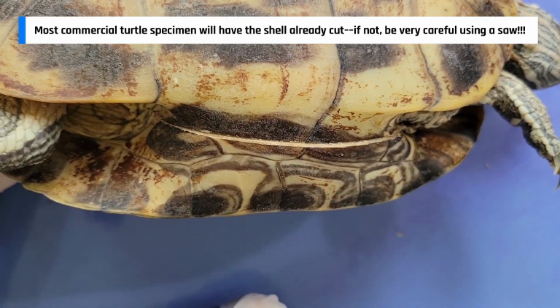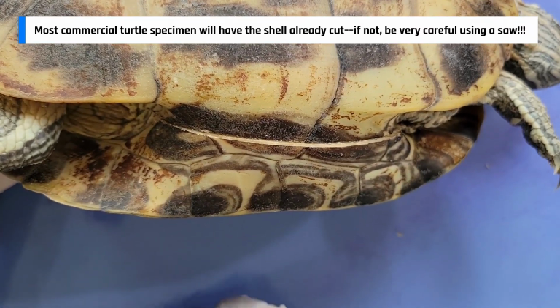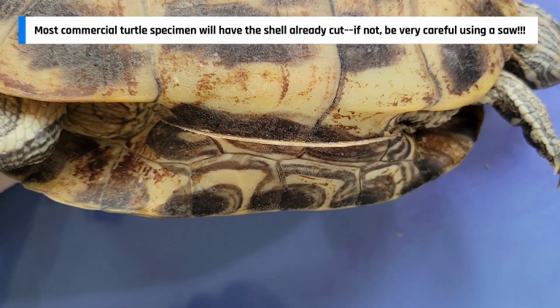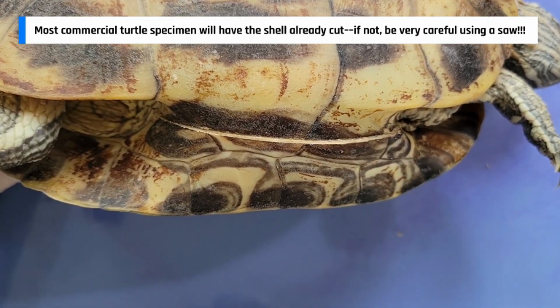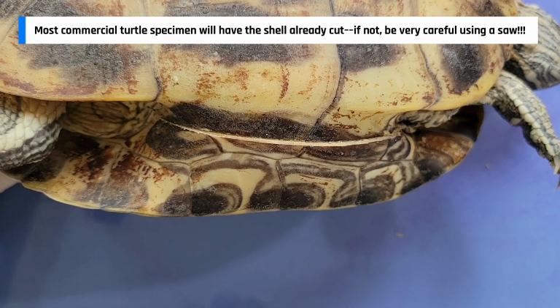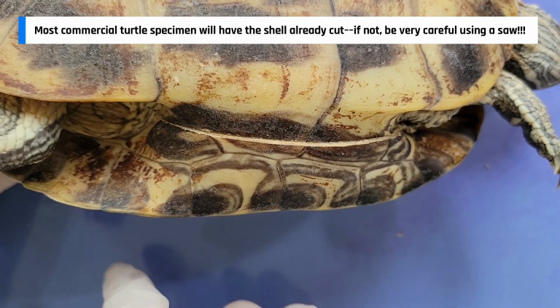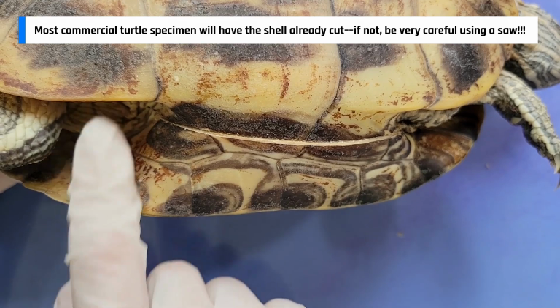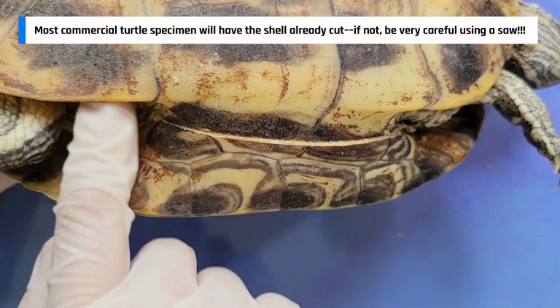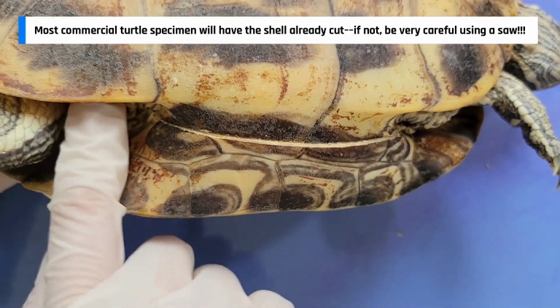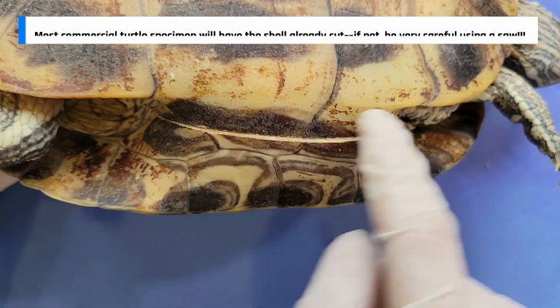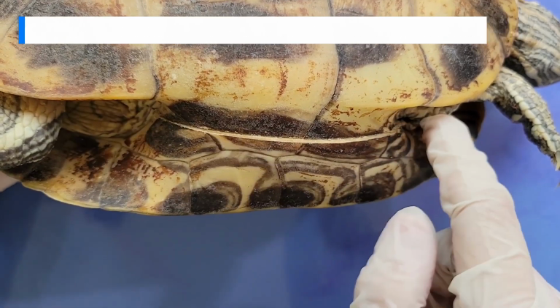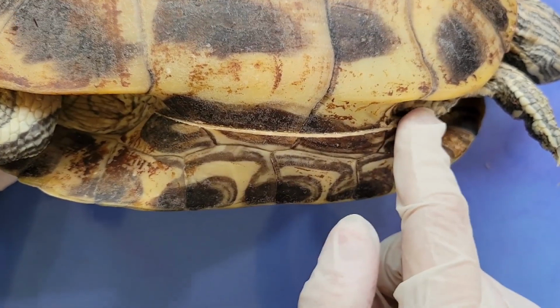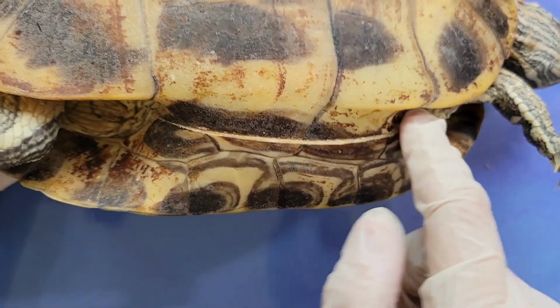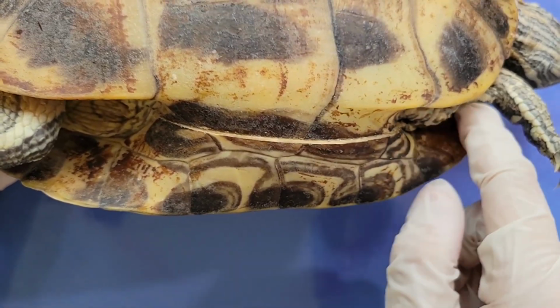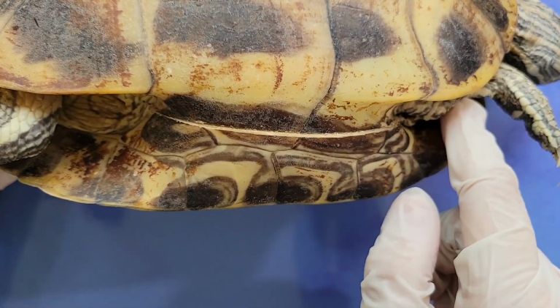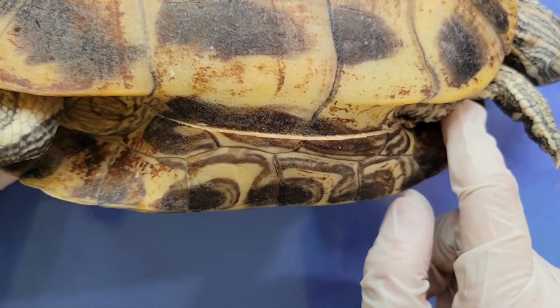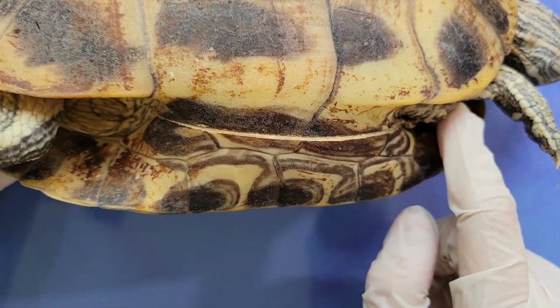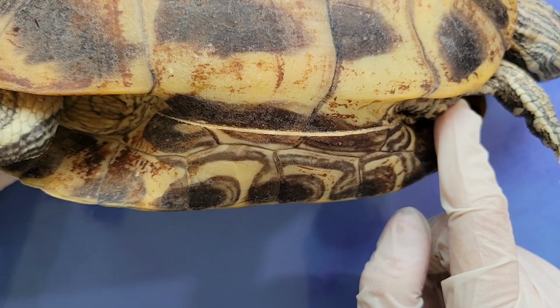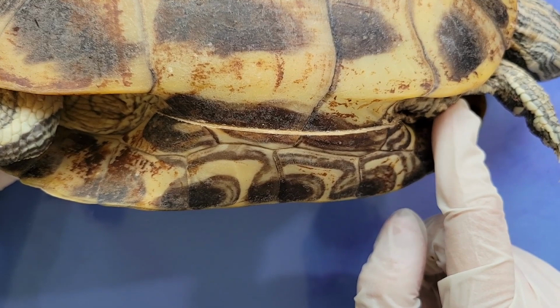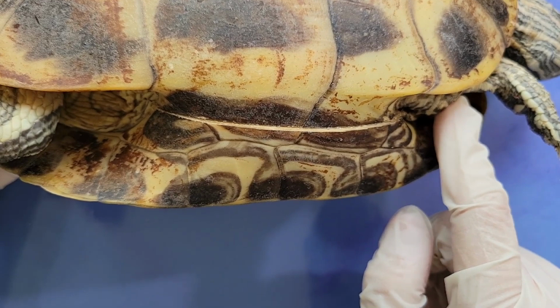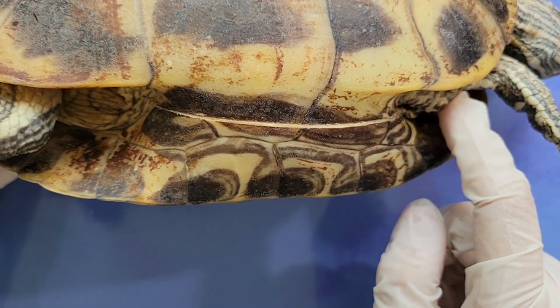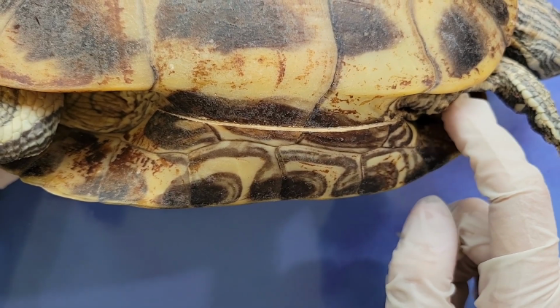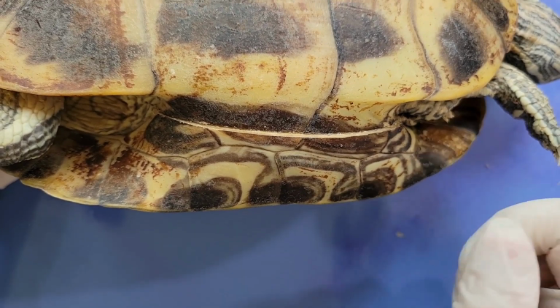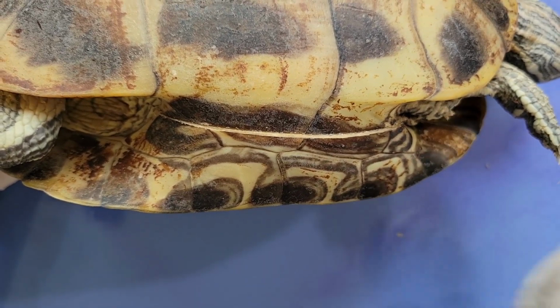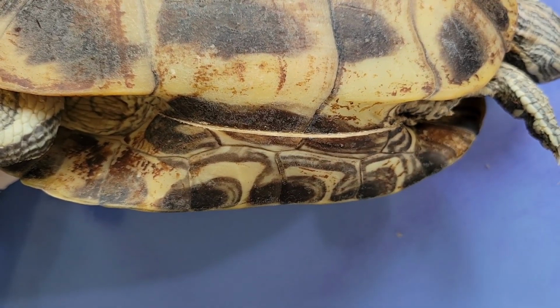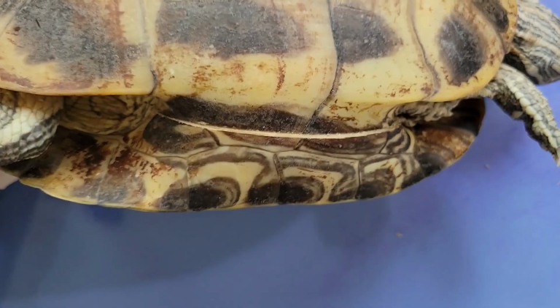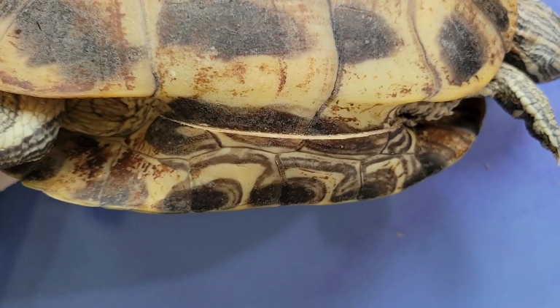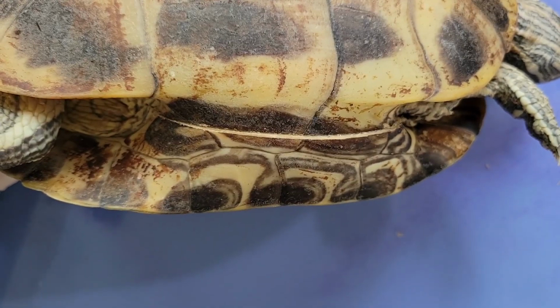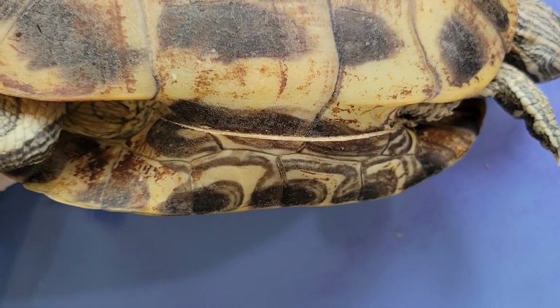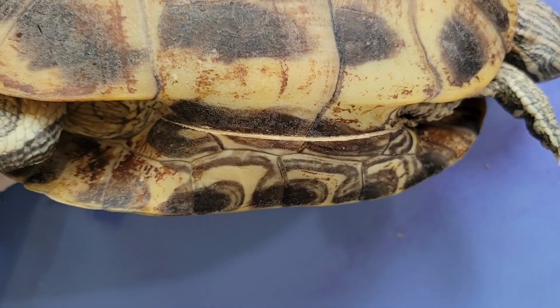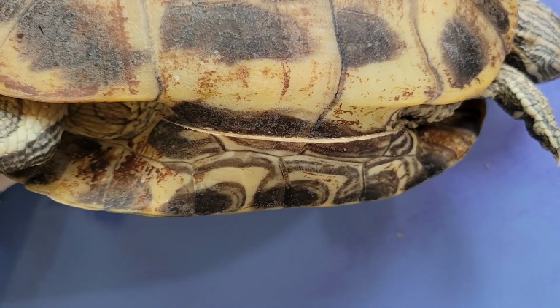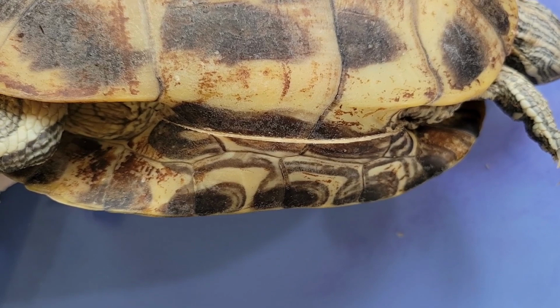Then, I'll use a scalpel to cut through the tough membranes that attach the carapace to the plastron. Be careful not to damage any of the internal structures or injure yourself.